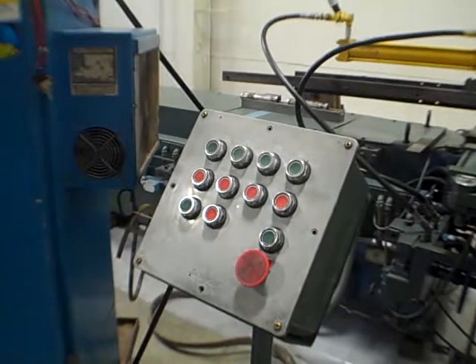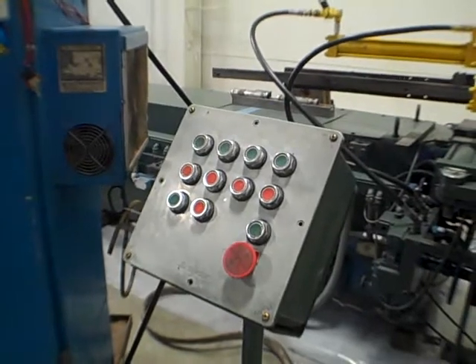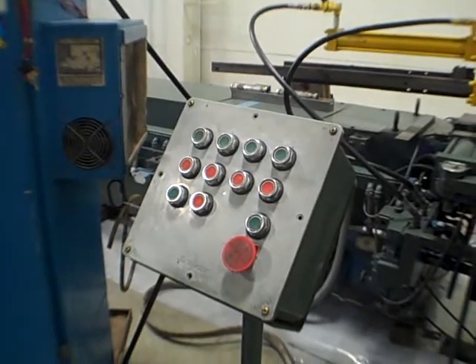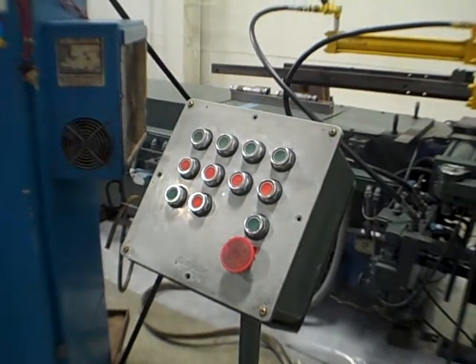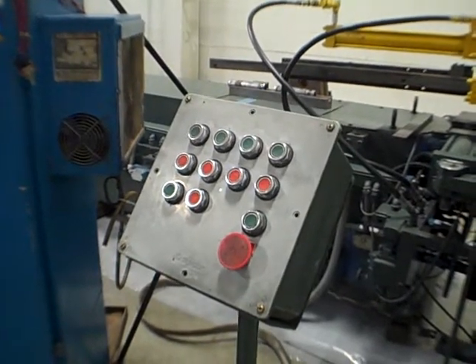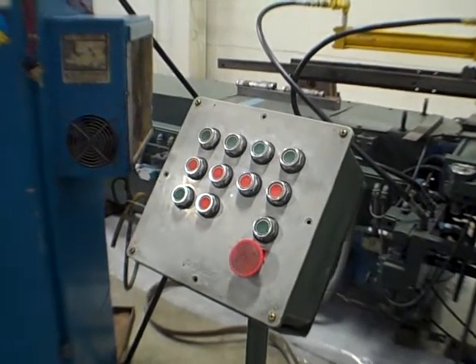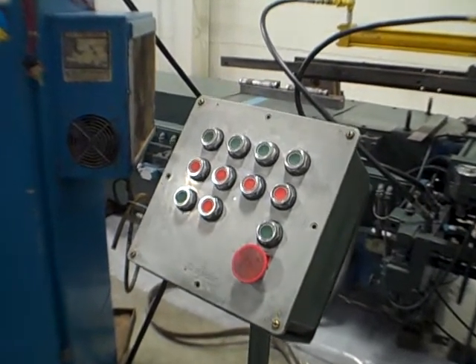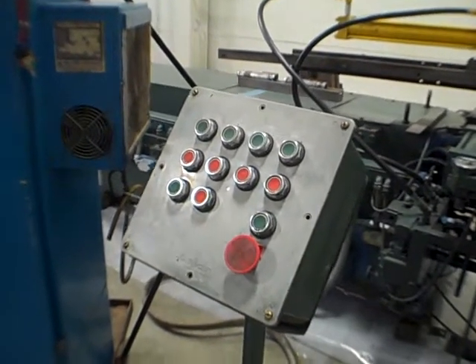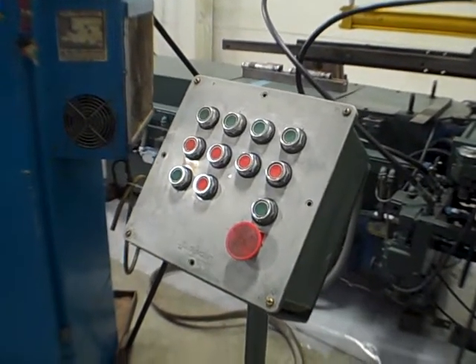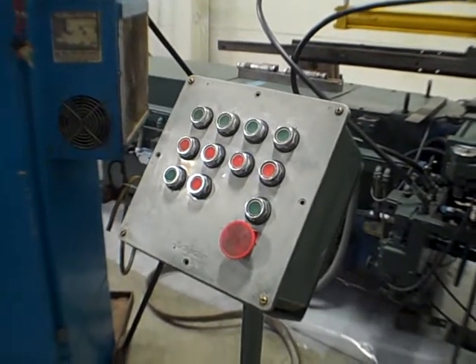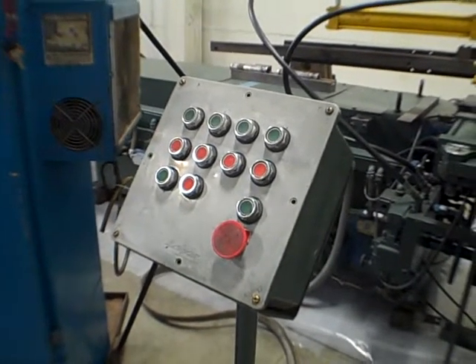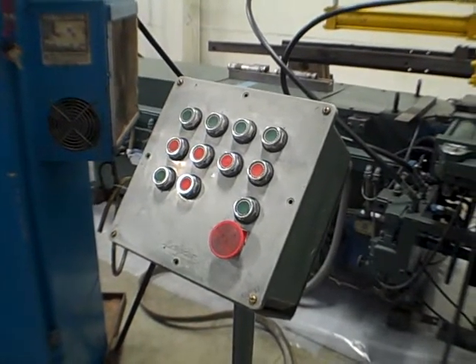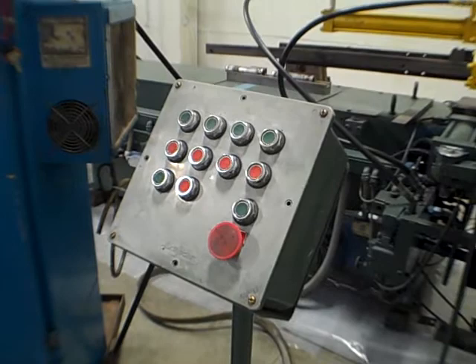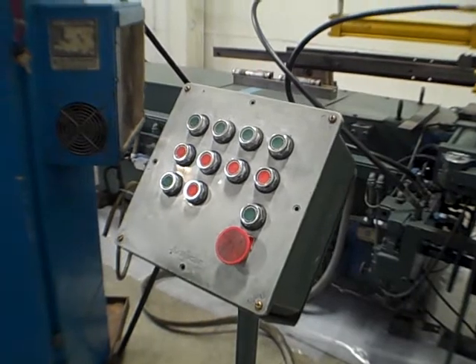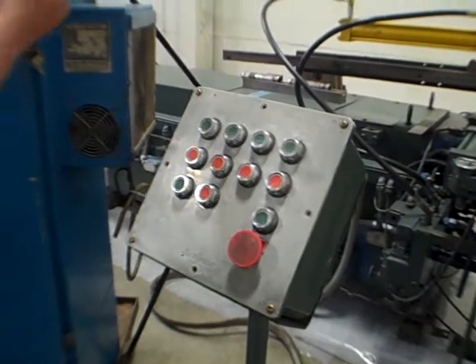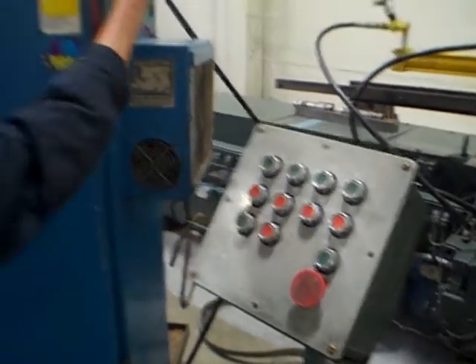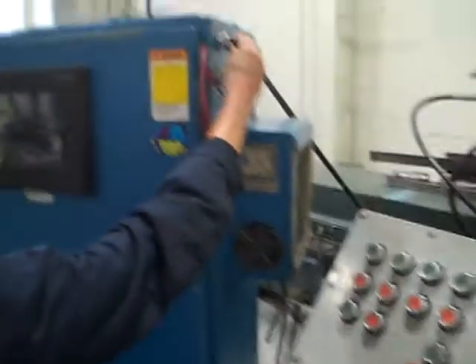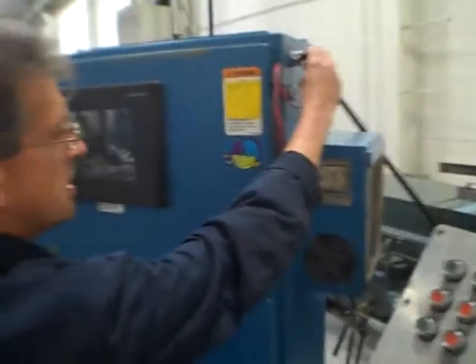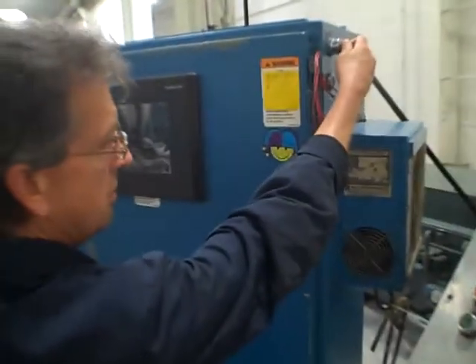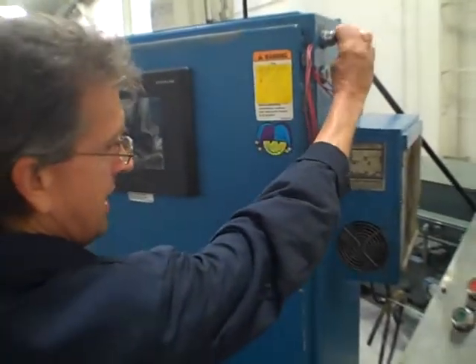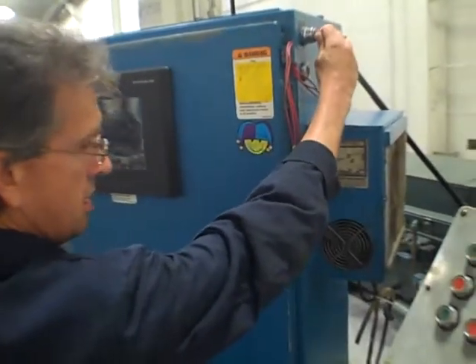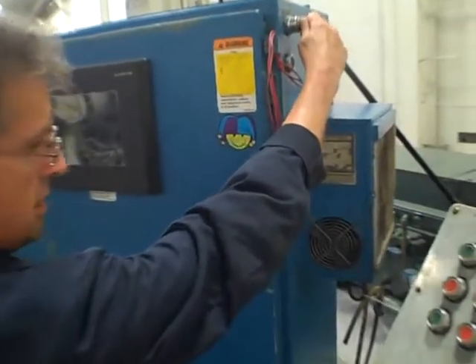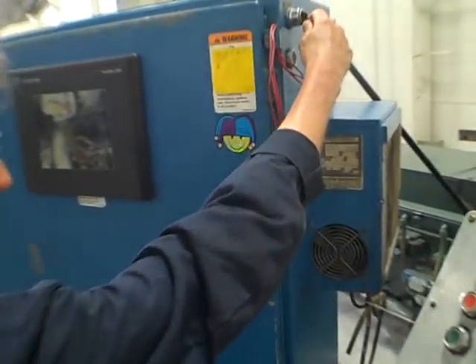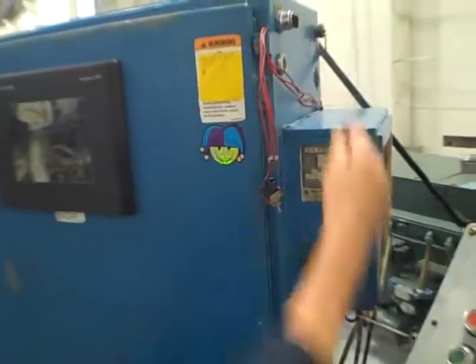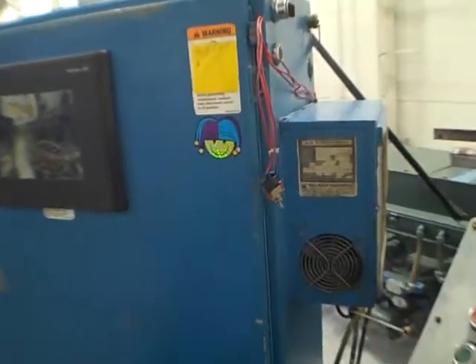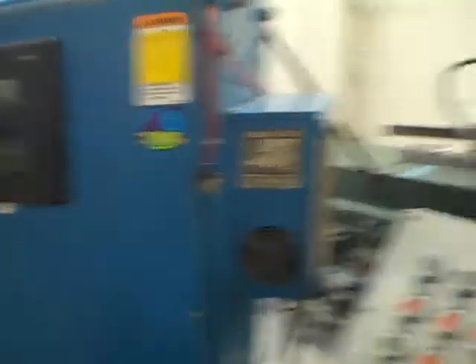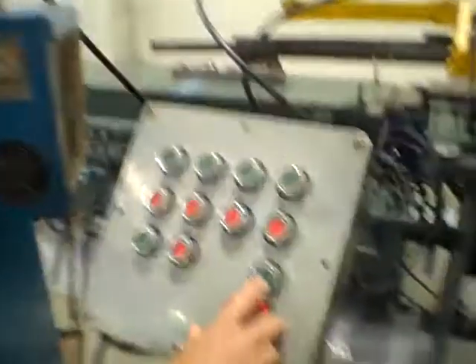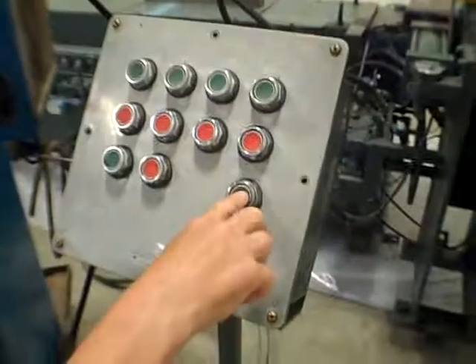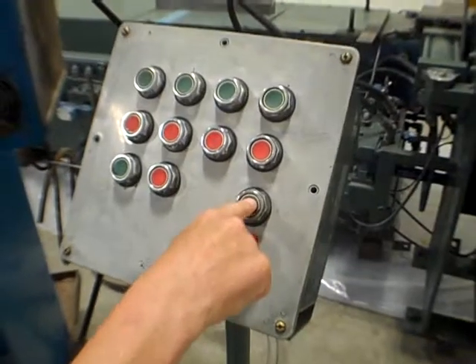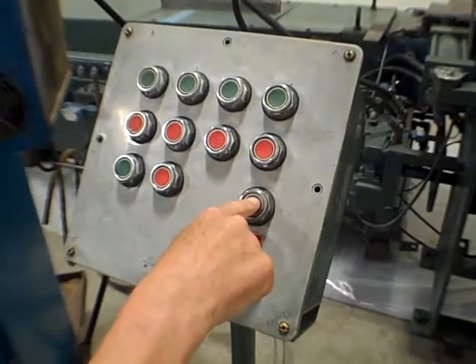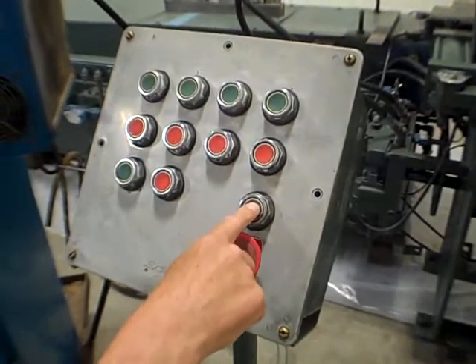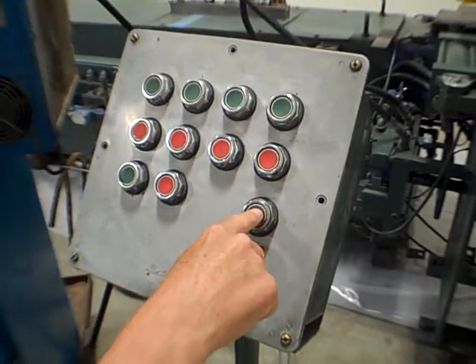I'm going to fire it up right now and we'll see how the glare is - maybe we can see a few things here. Control on is here. Hydraulic start over here, which will bring the PLC up.